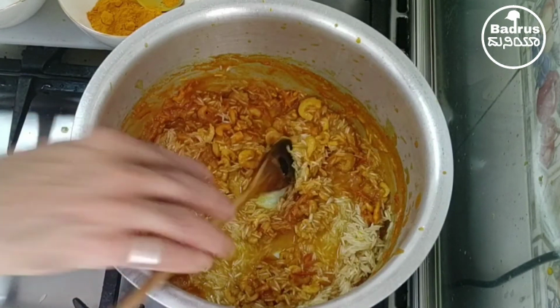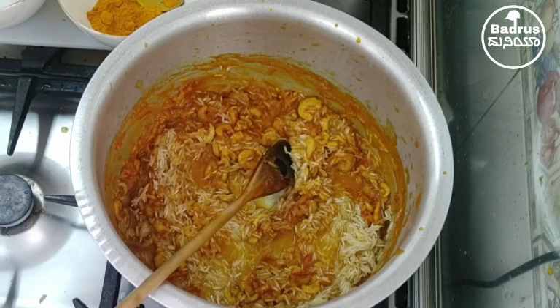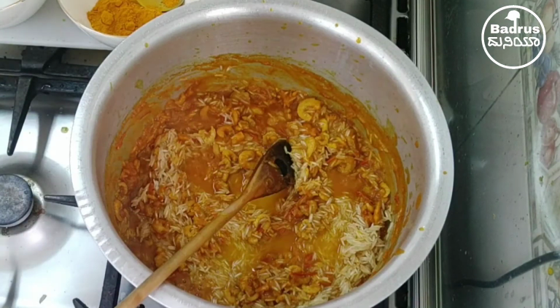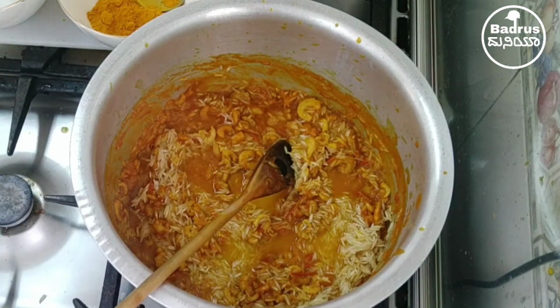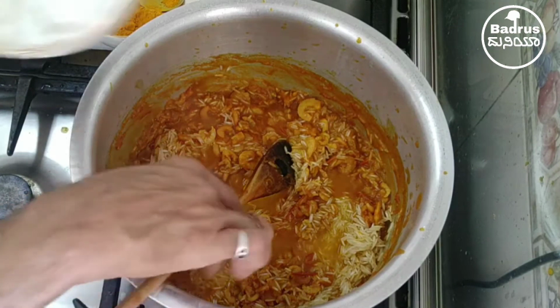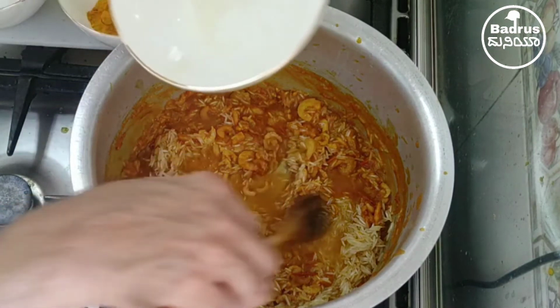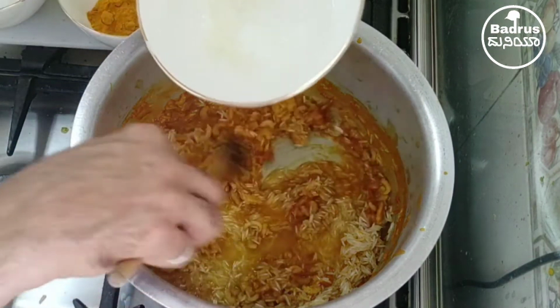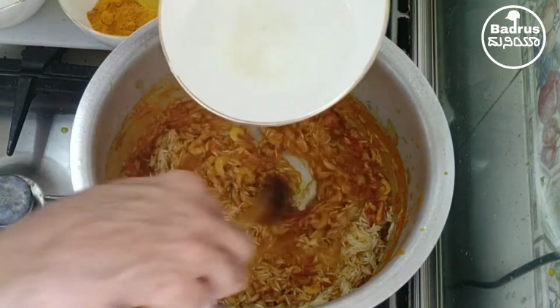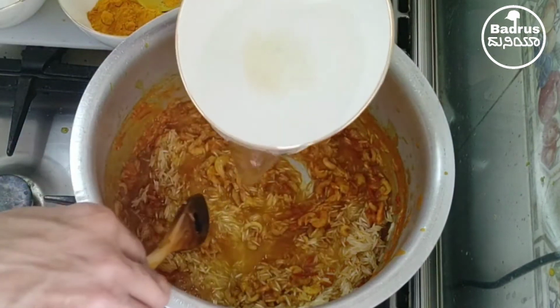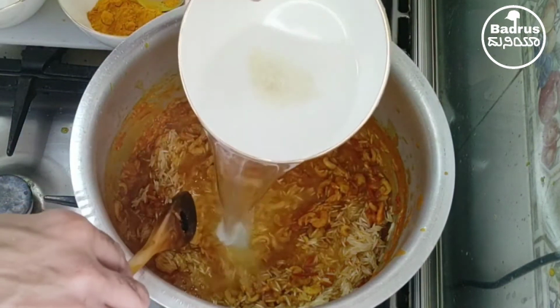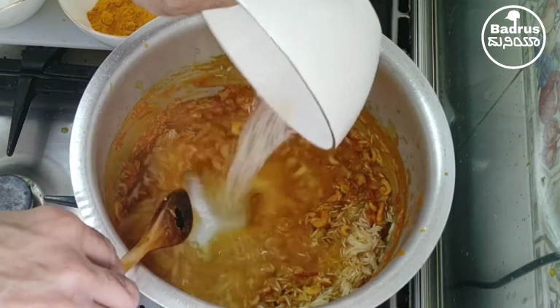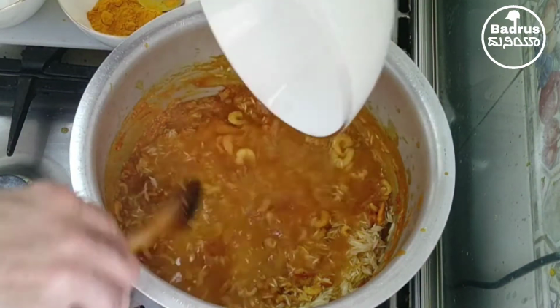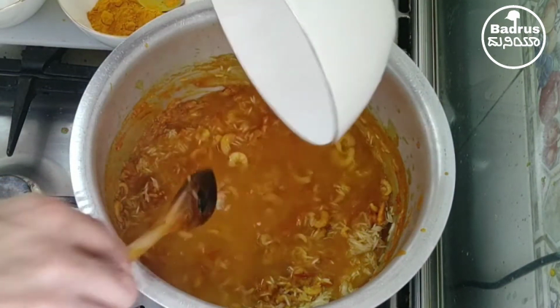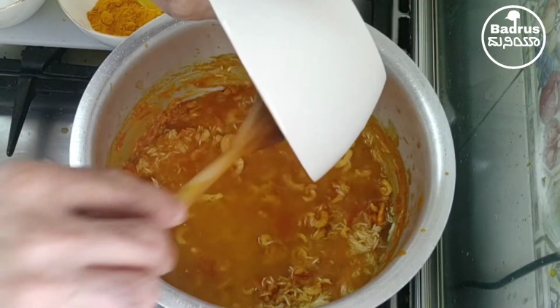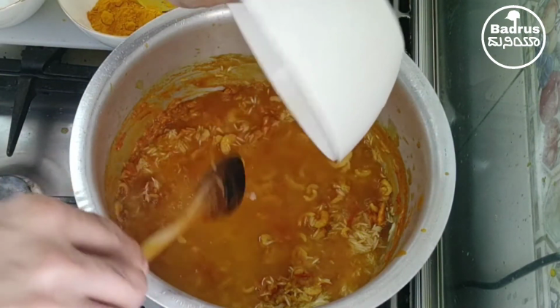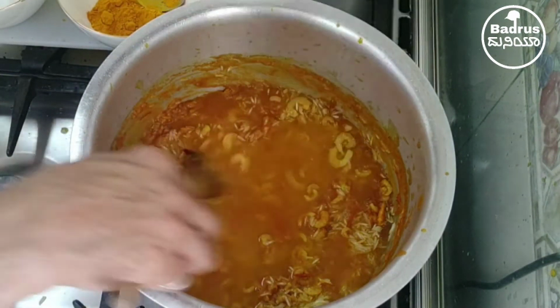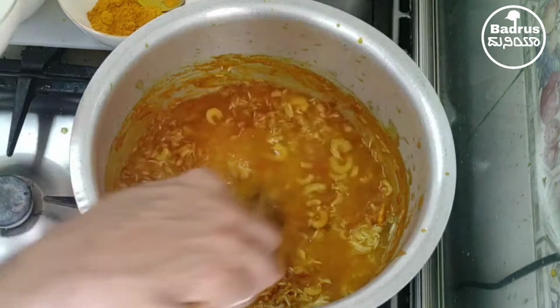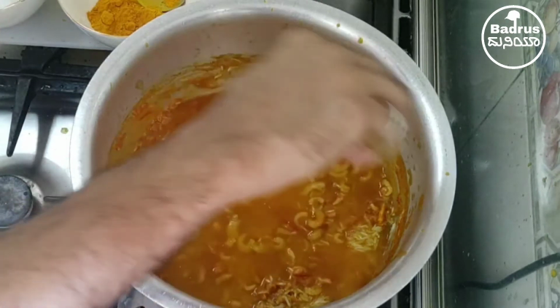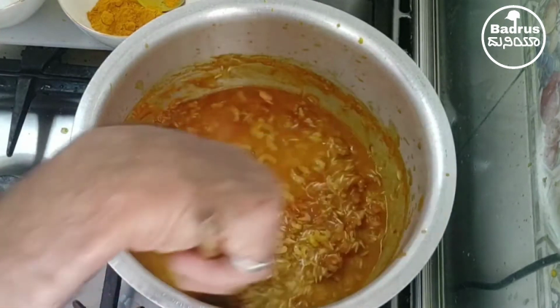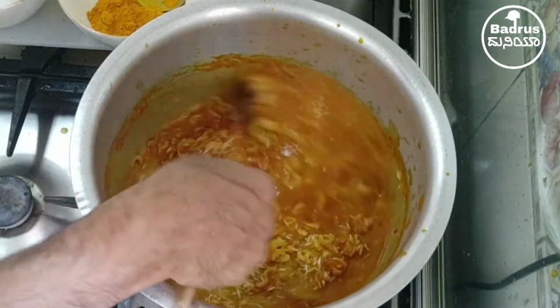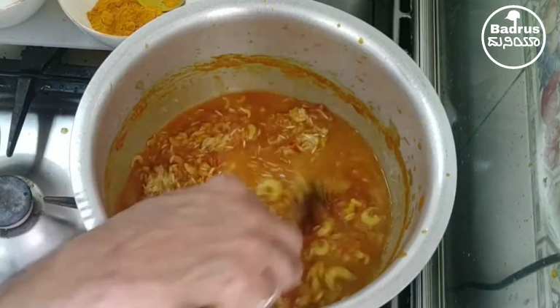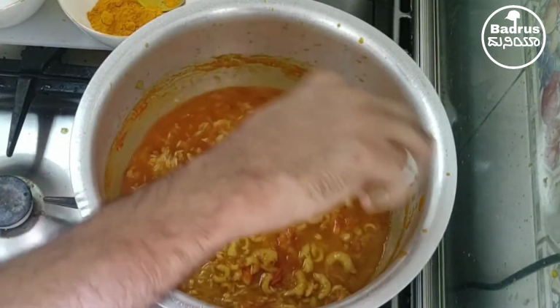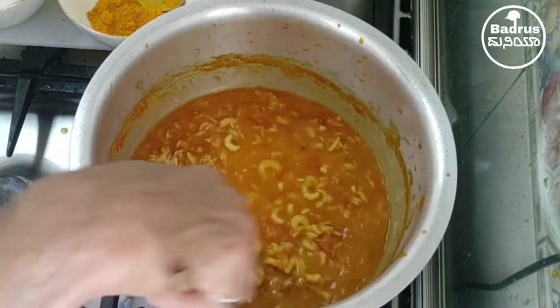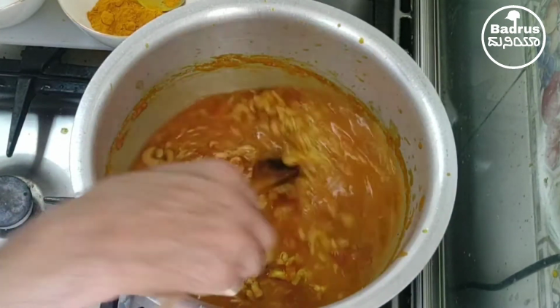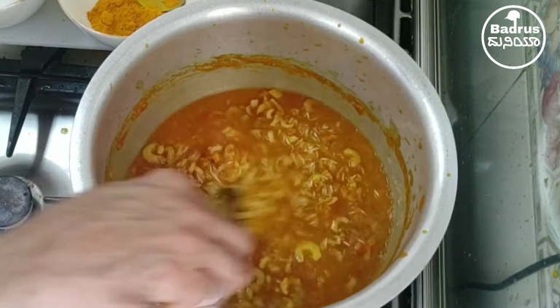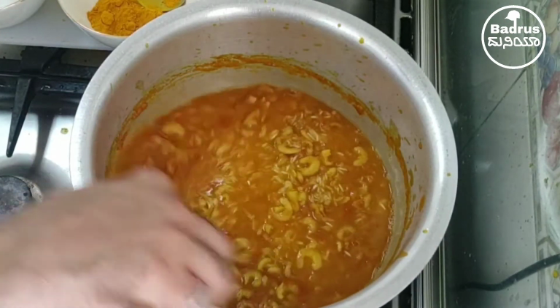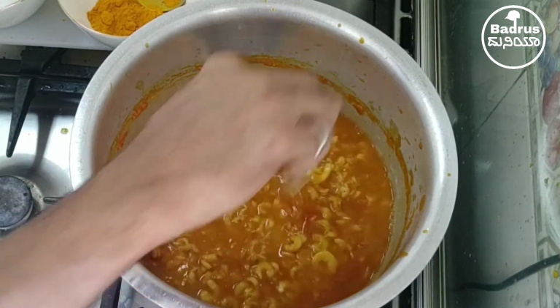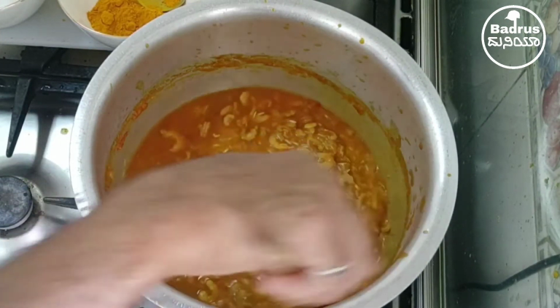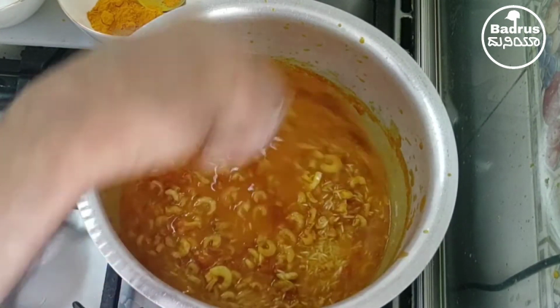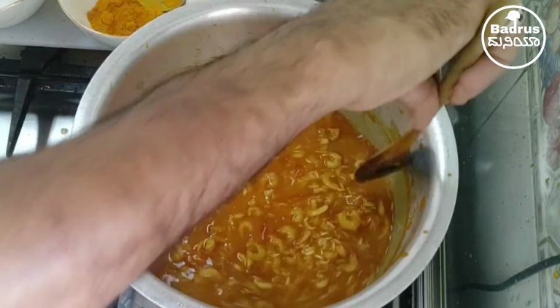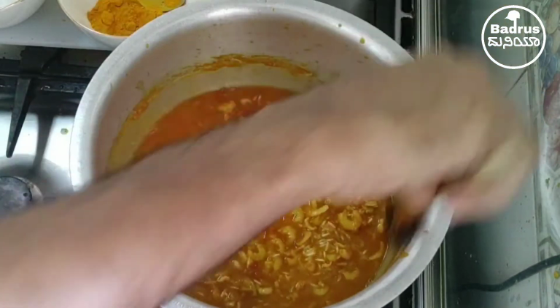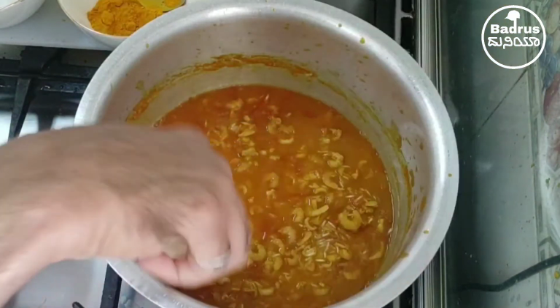Now I will add water — one cup or one and a half cups. Stir it again and let it boil.